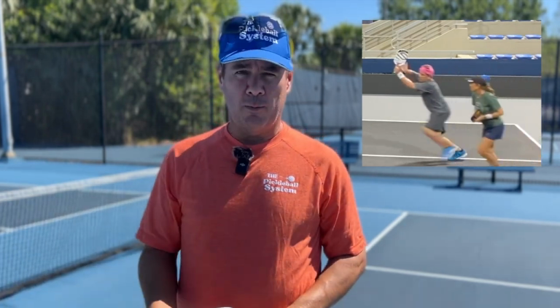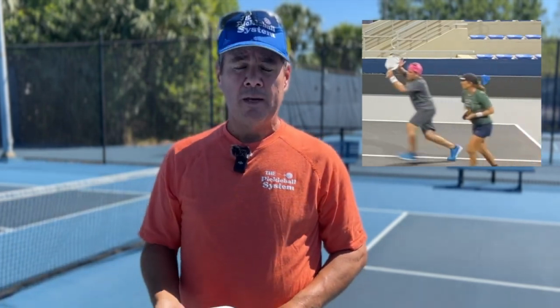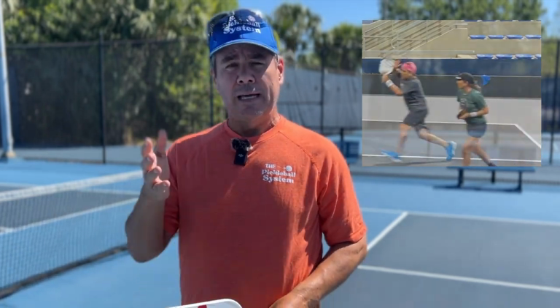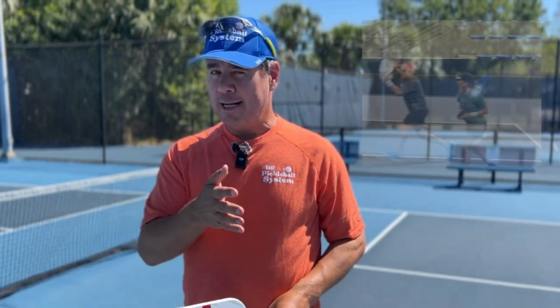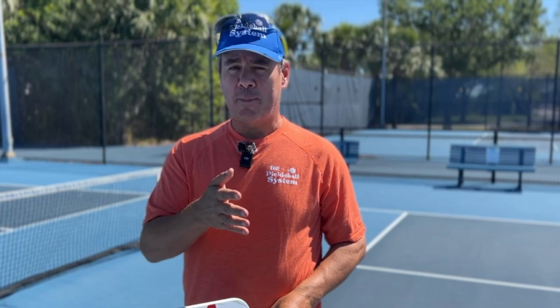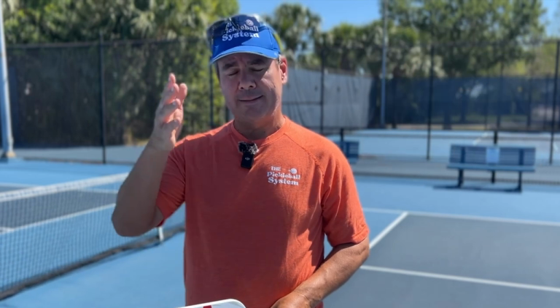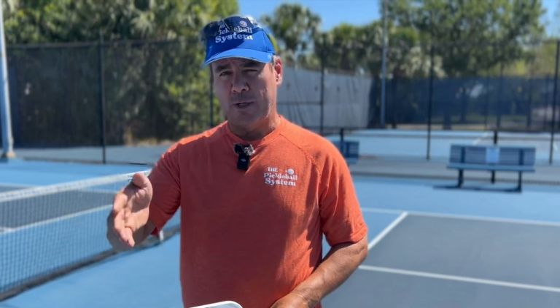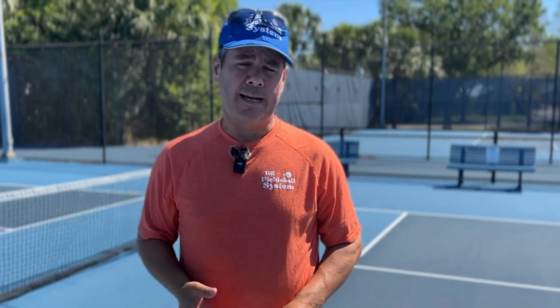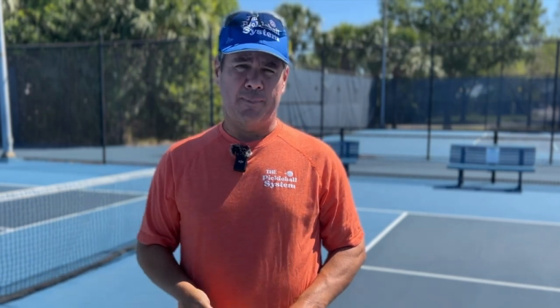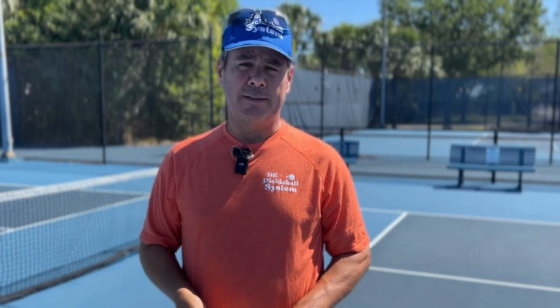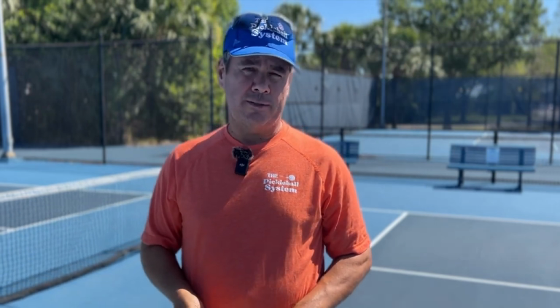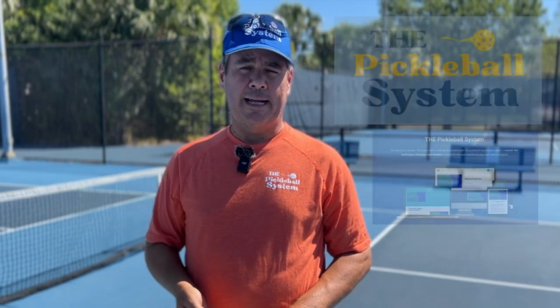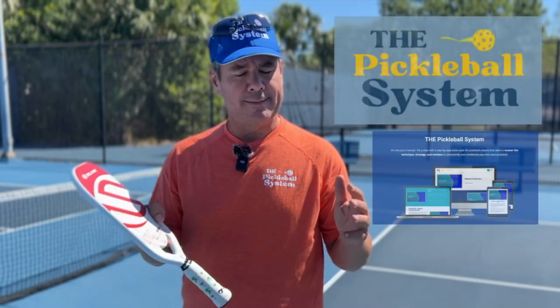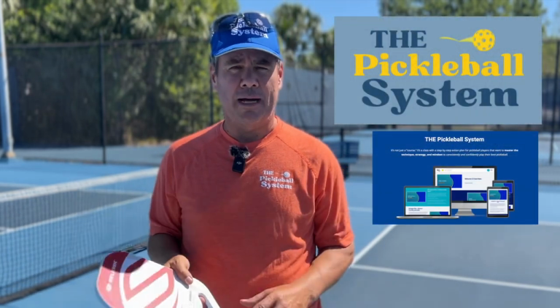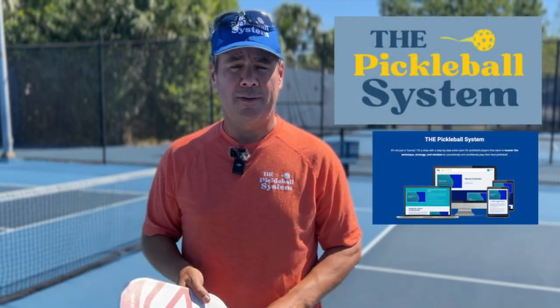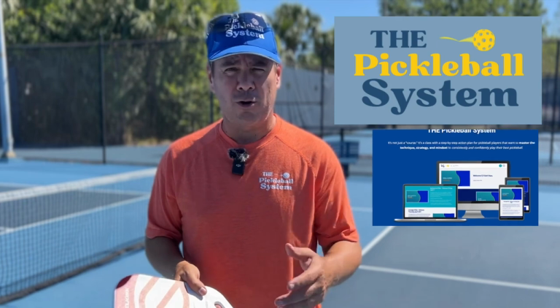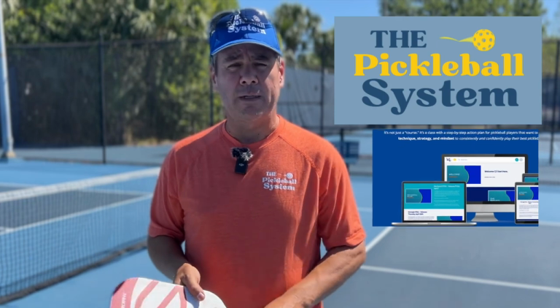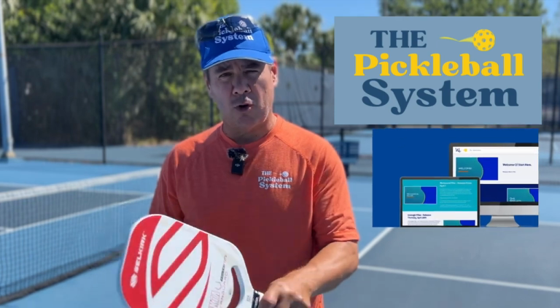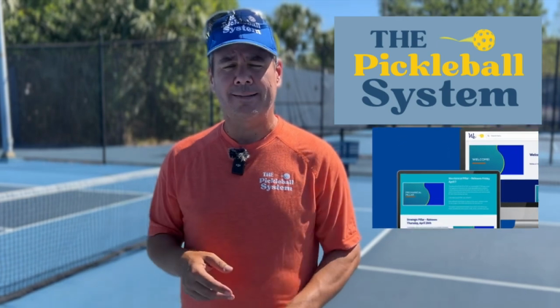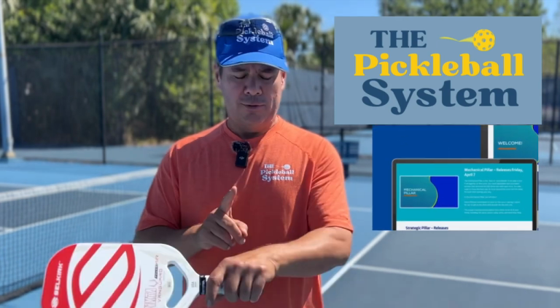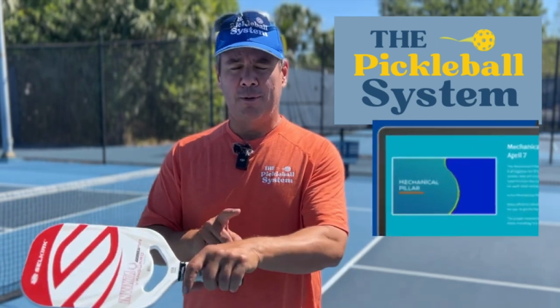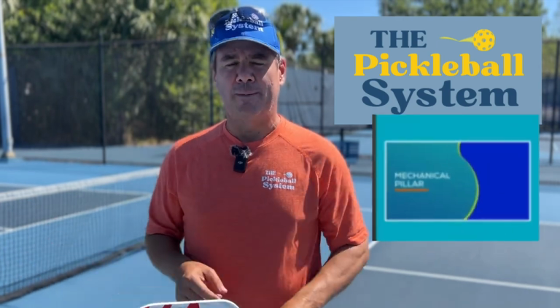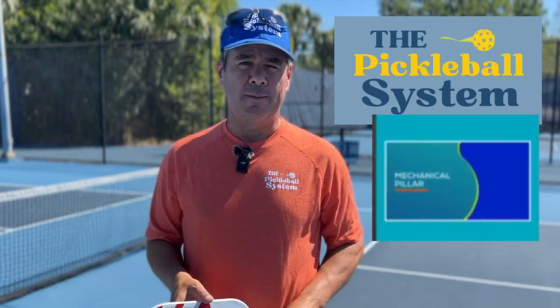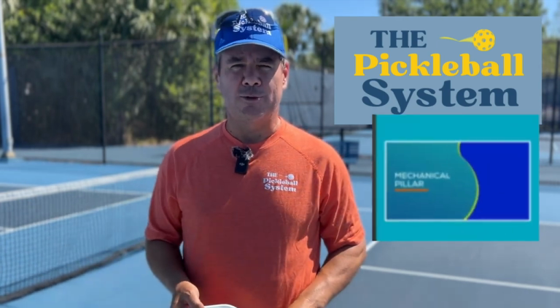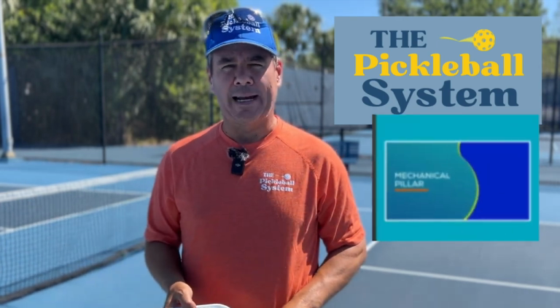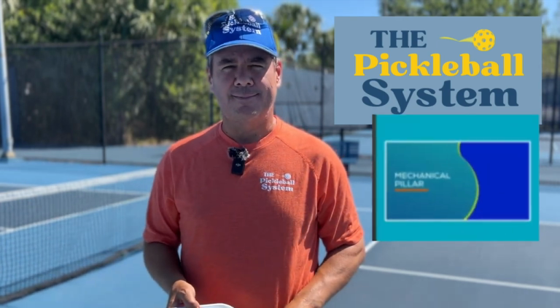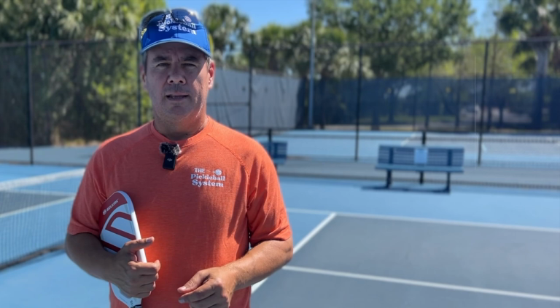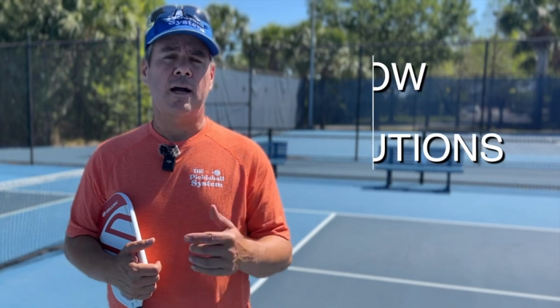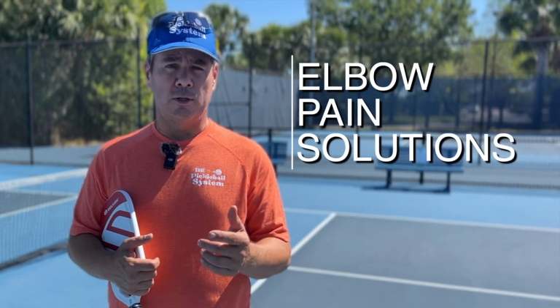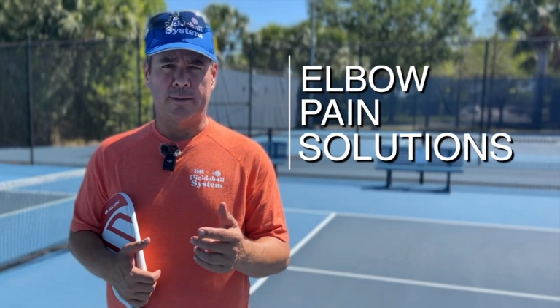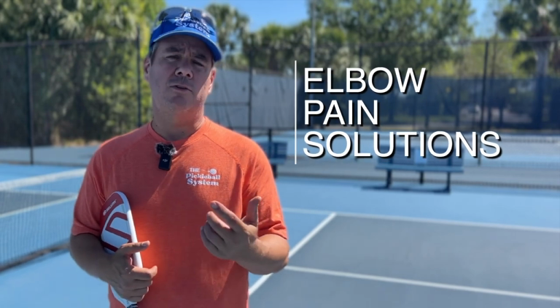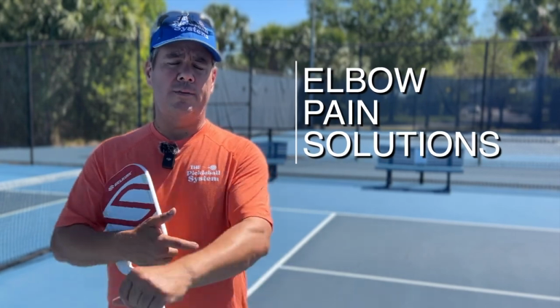If you need help with stroke mechanics, you can check us out inside the Pickleball System and join us in our next class — we have an entire module on mechanical pillar, which covers stroke mechanics, so you can help avoid some of those problems. Let's talk about some solutions to the elbow pain you're feeling when you play pickleball.